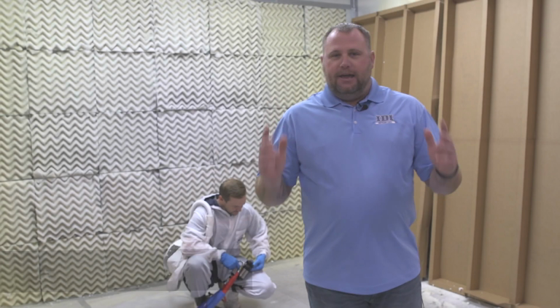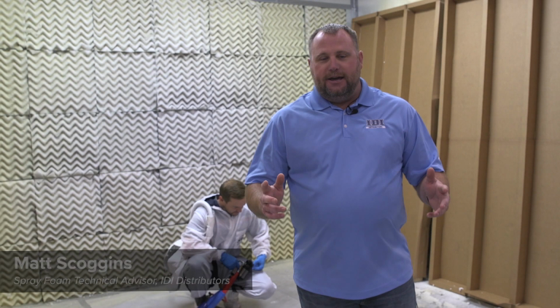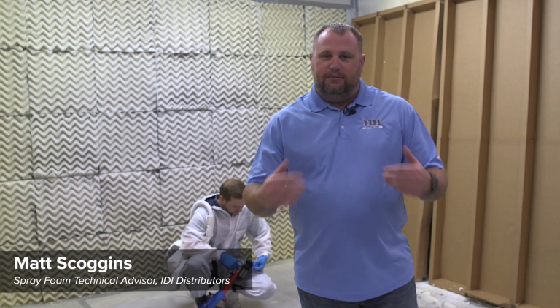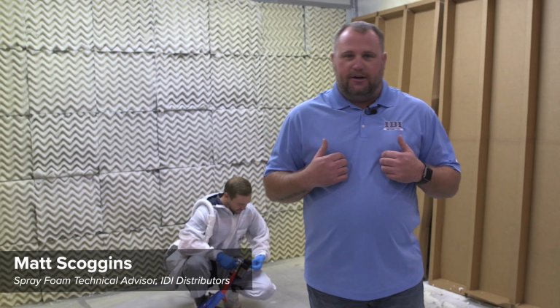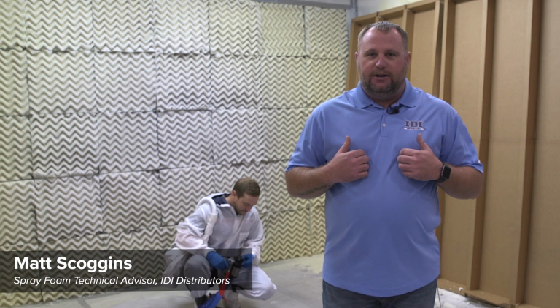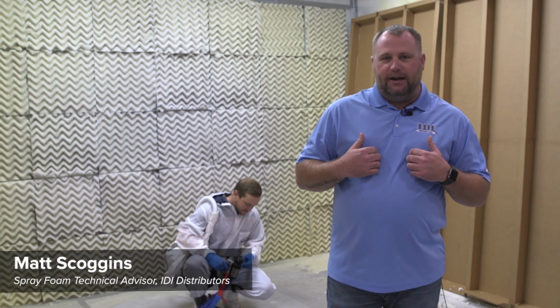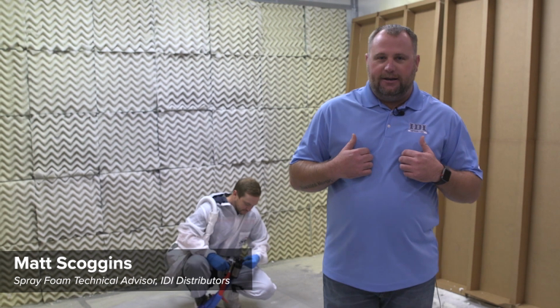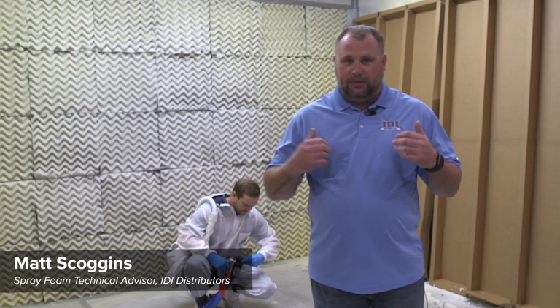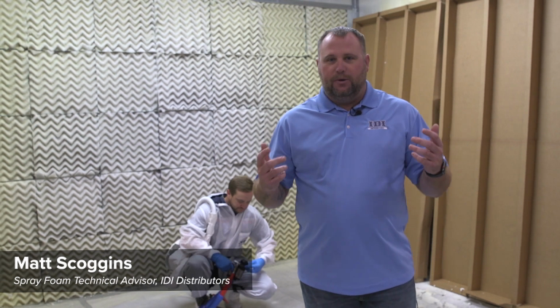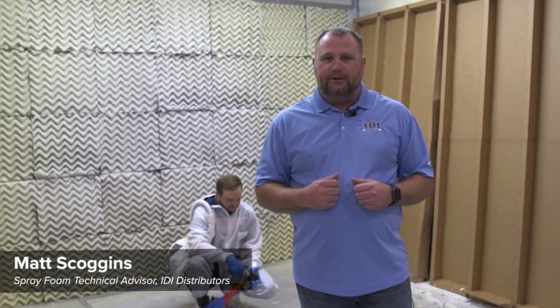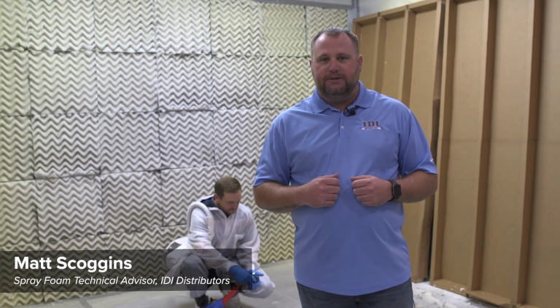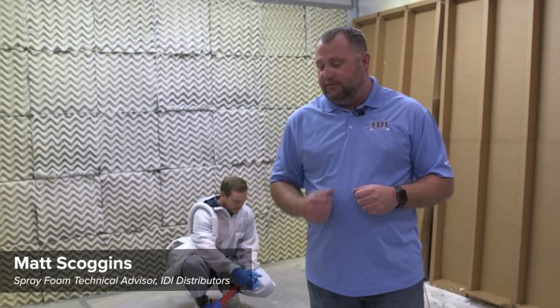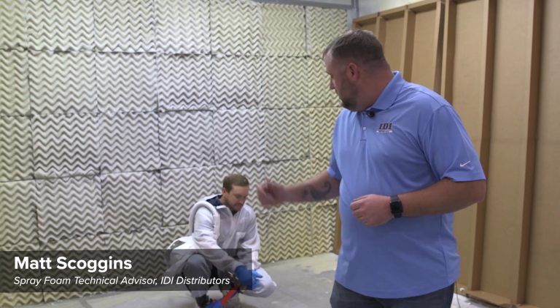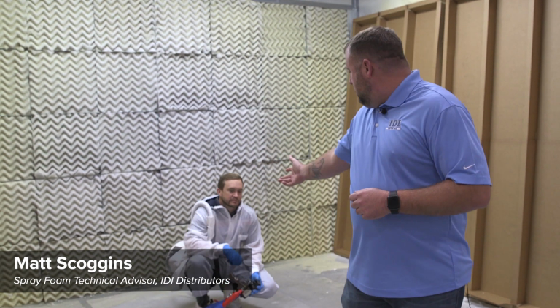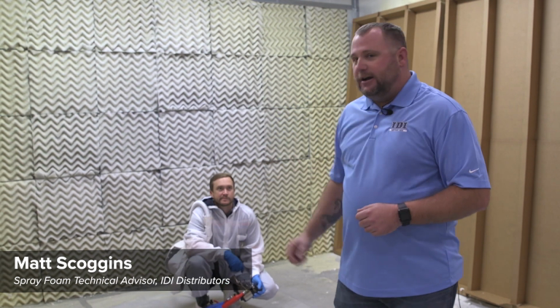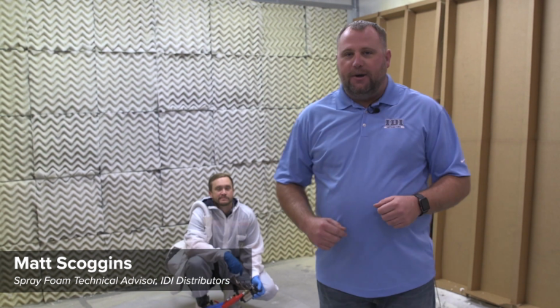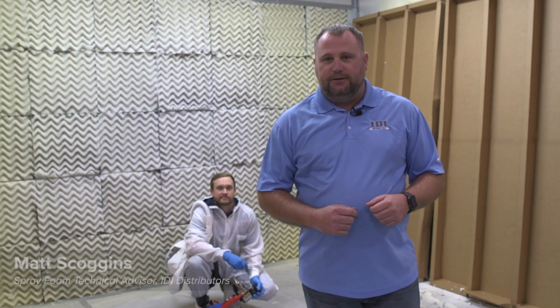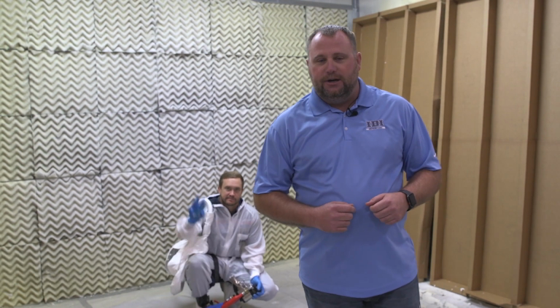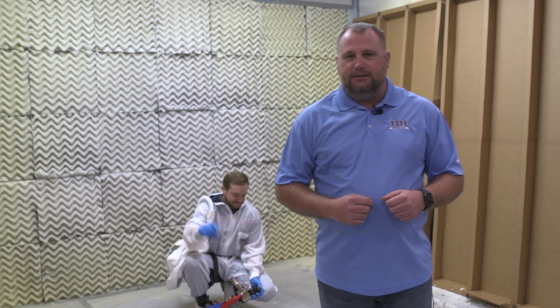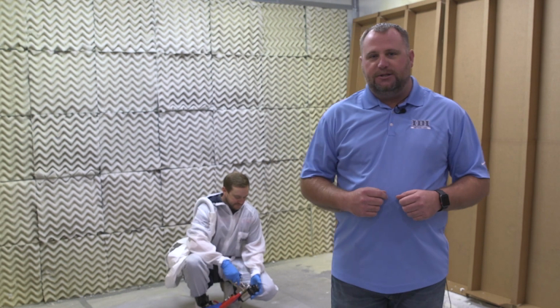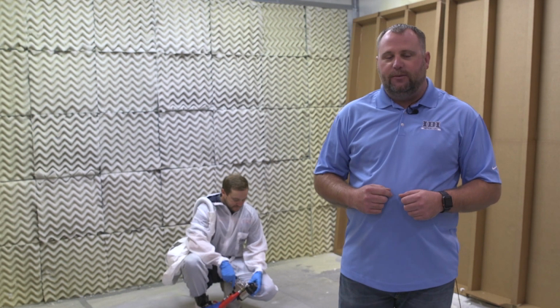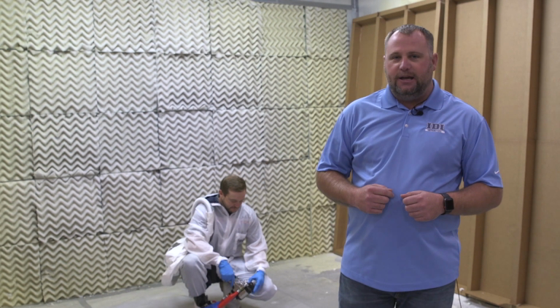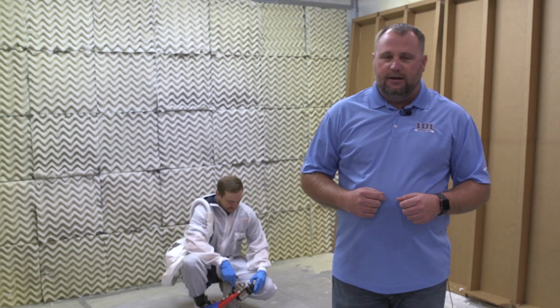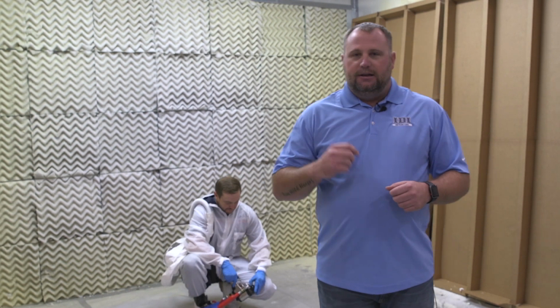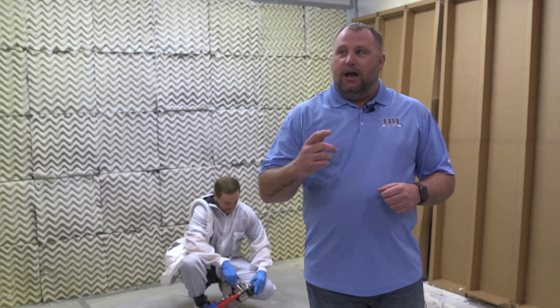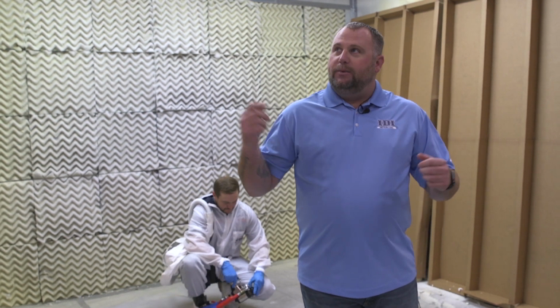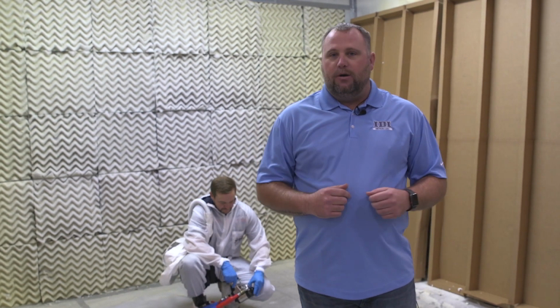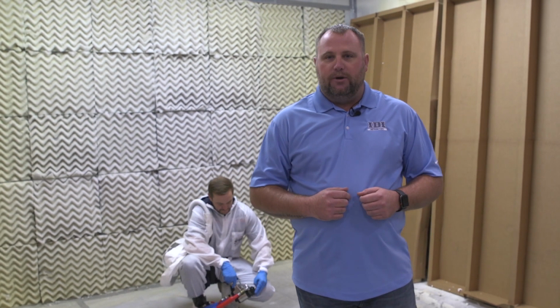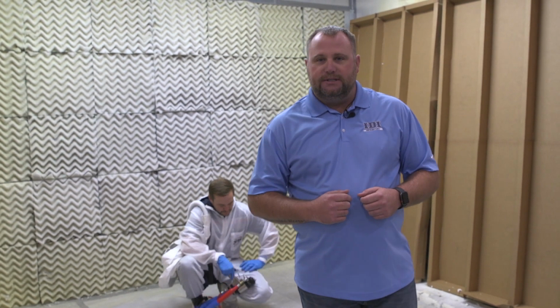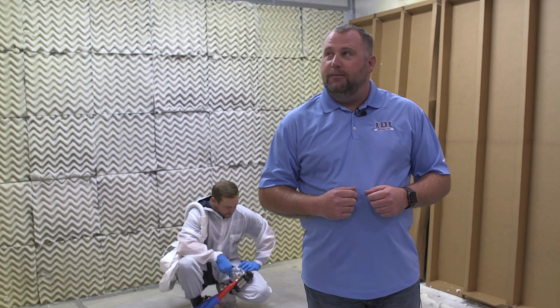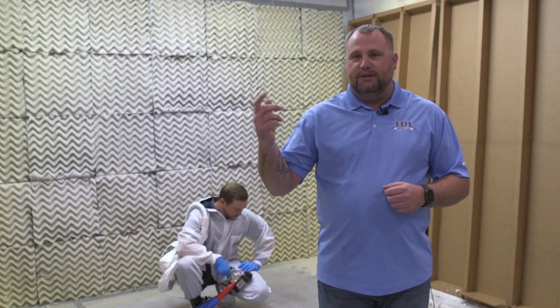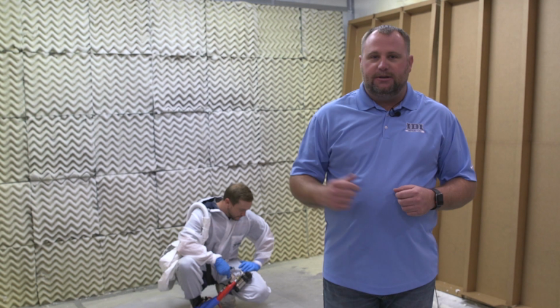Hey guys, Matt Scoggins here with IDI. I'm one of the technical representatives. I got Aaron Meisner here with me — he's gonna do my spraying for me today. We're up here at our corporate office in Minneapolis, Minnesota.